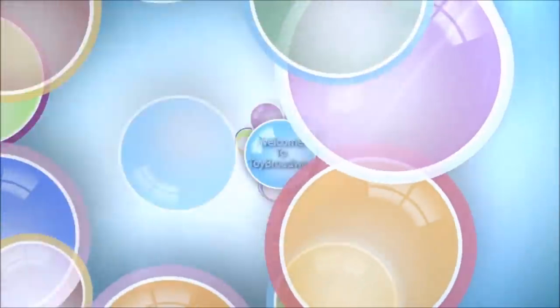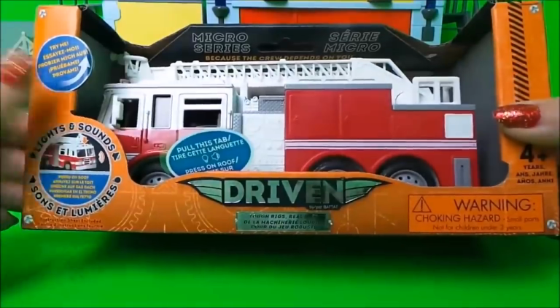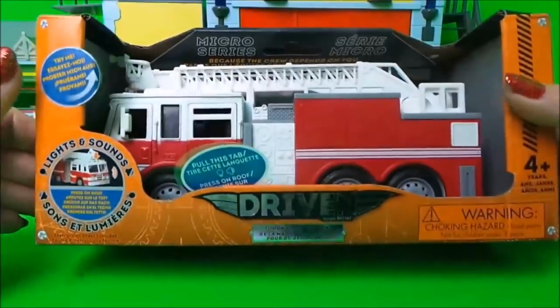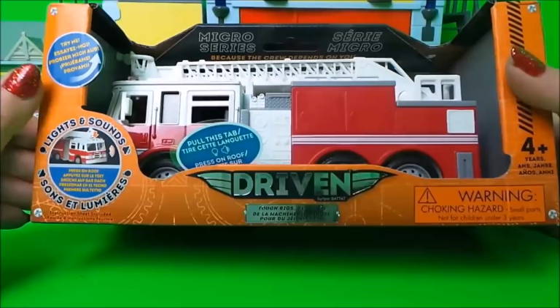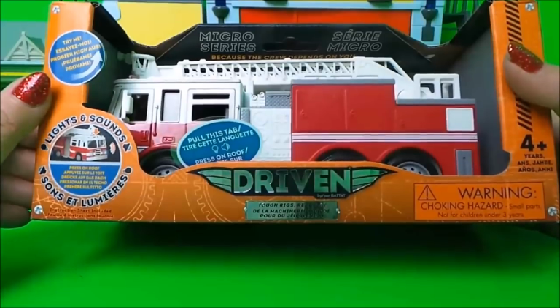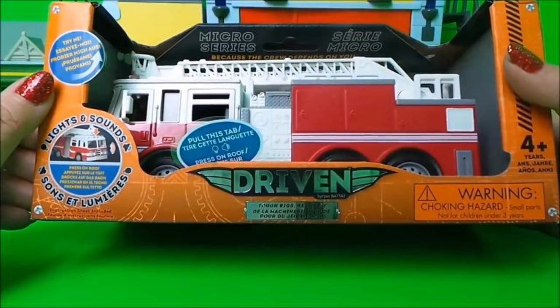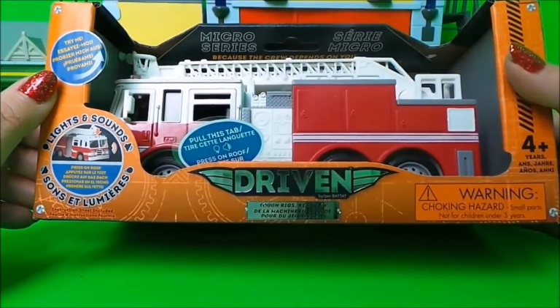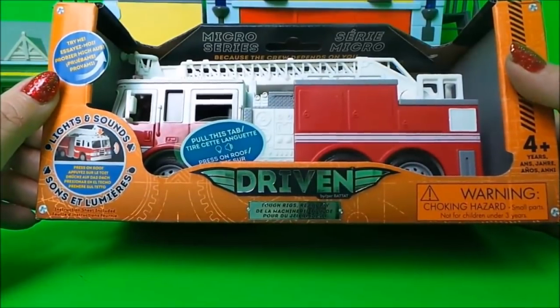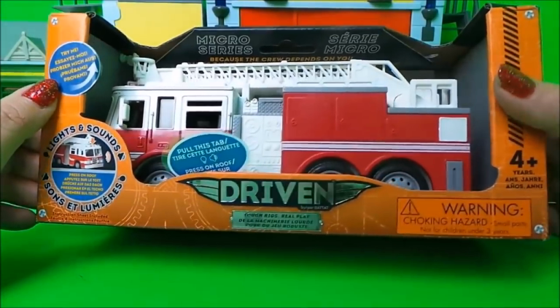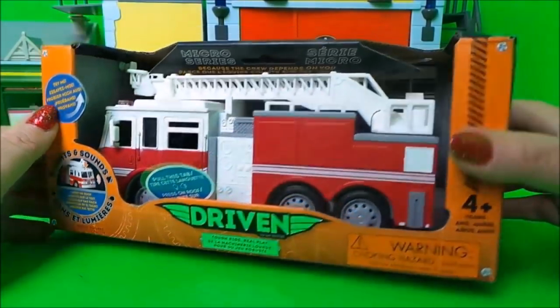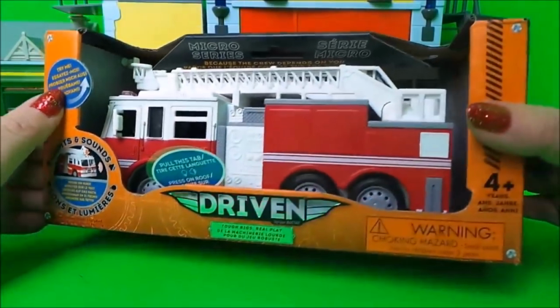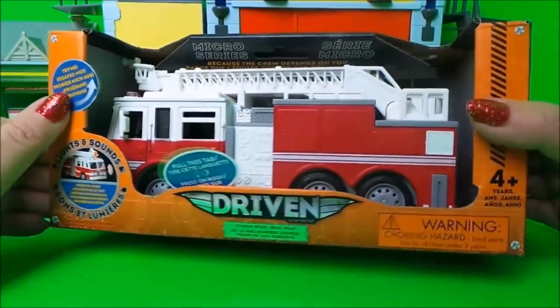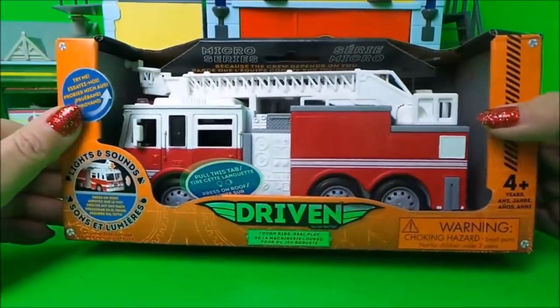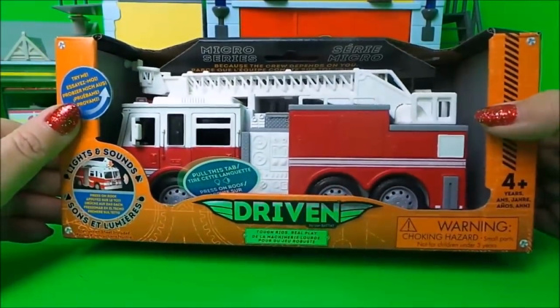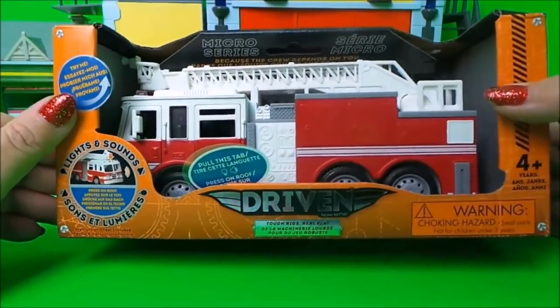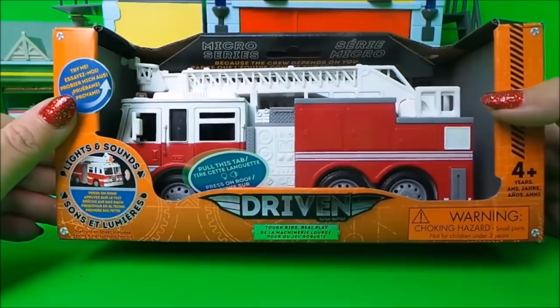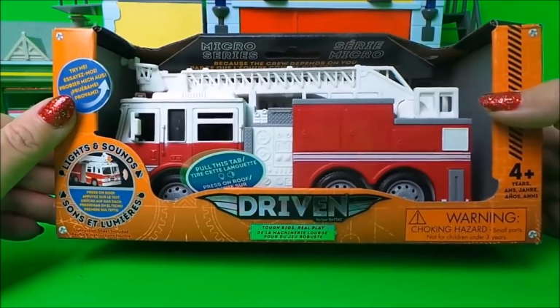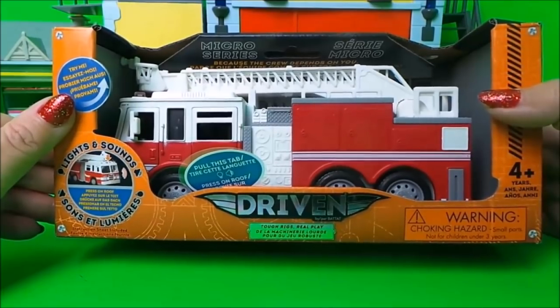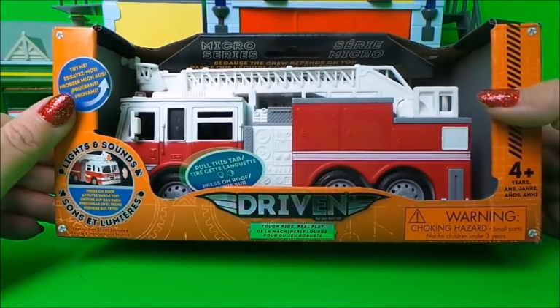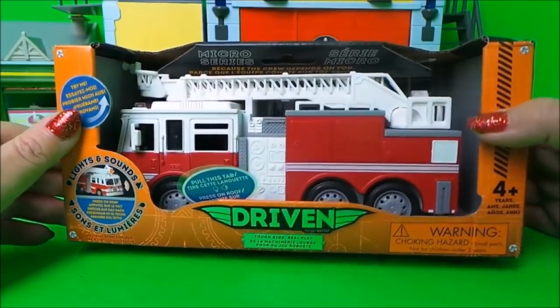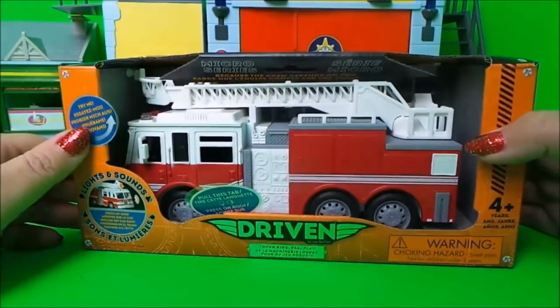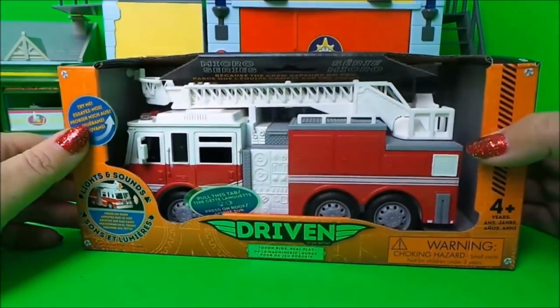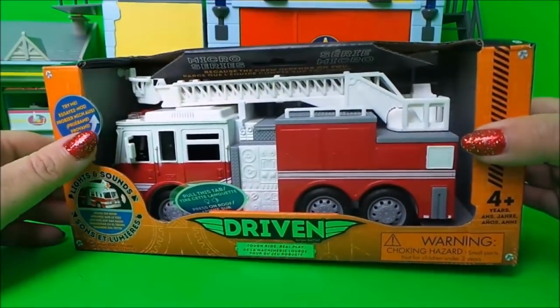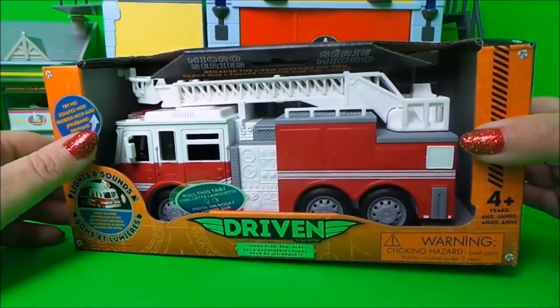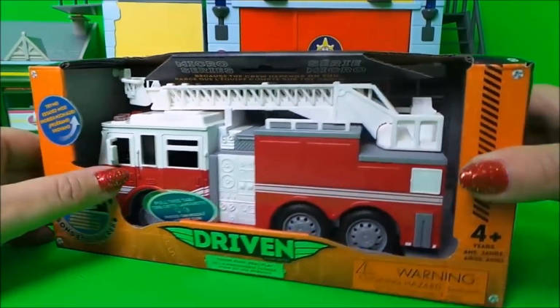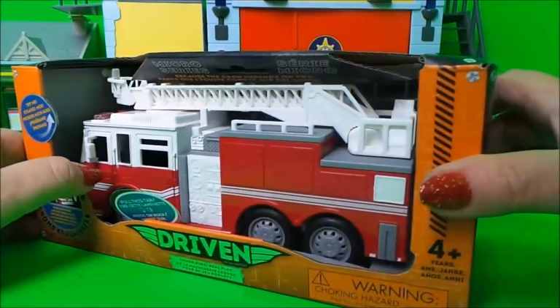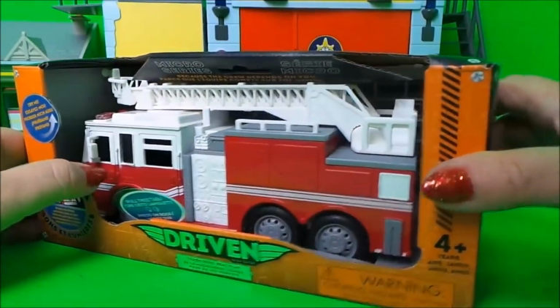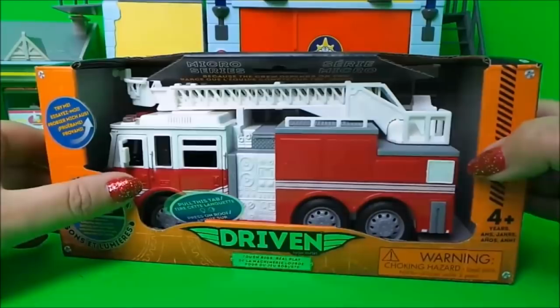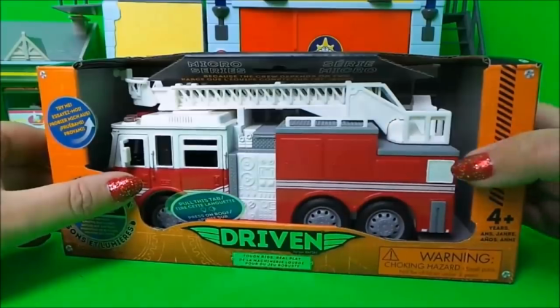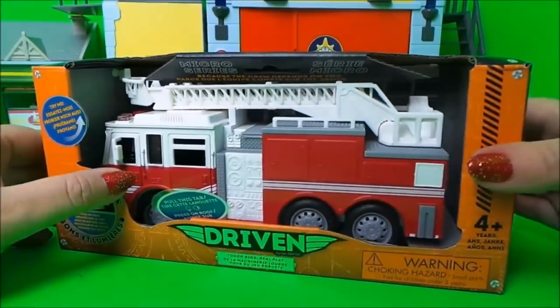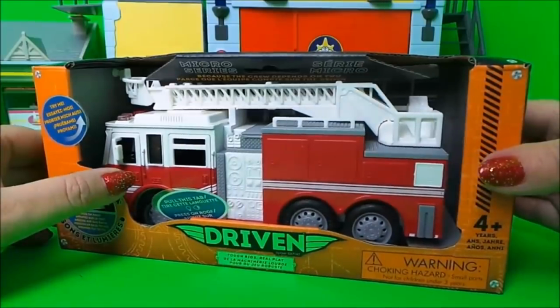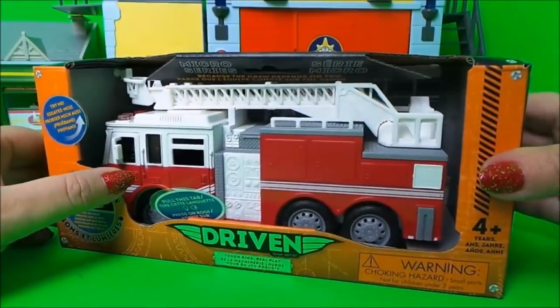Today I've got a new fire engine to share with you by a company called Driven. It's got lights and sounds and it says it's a tough rig with real play, so let's unbox it.